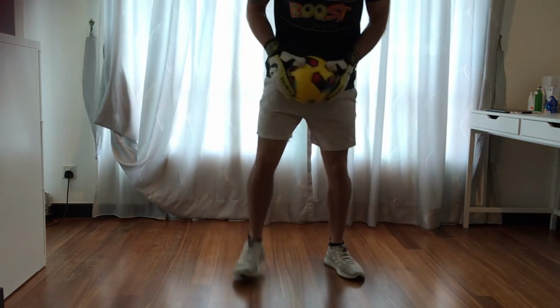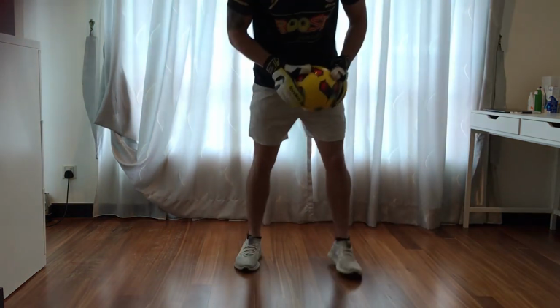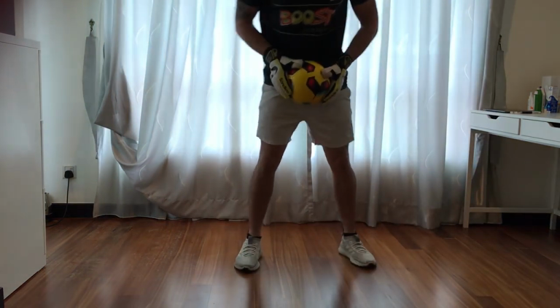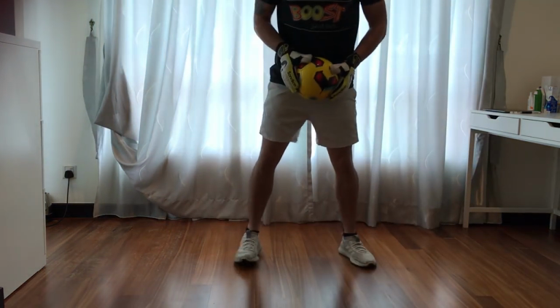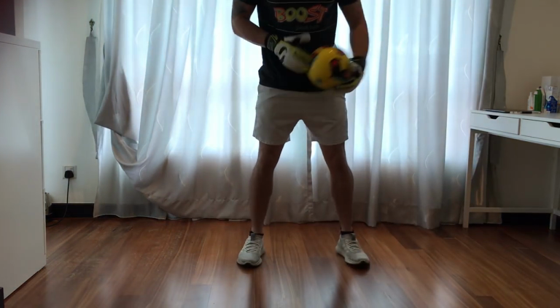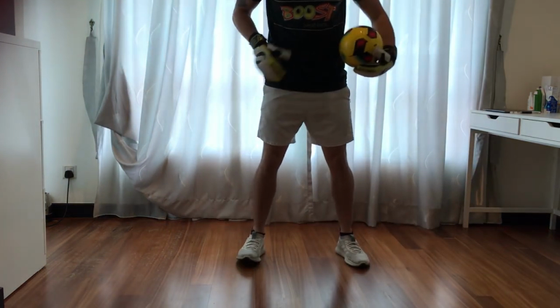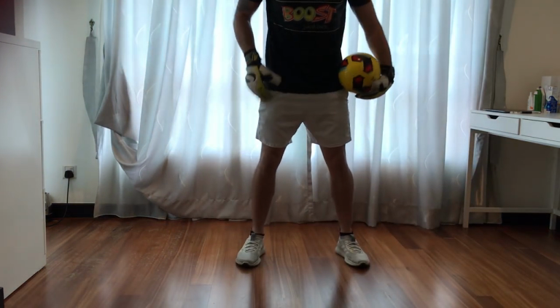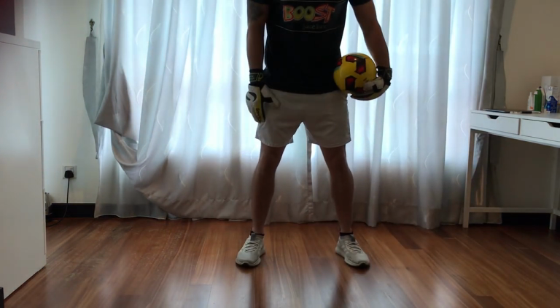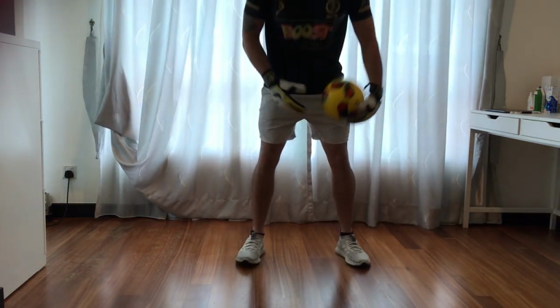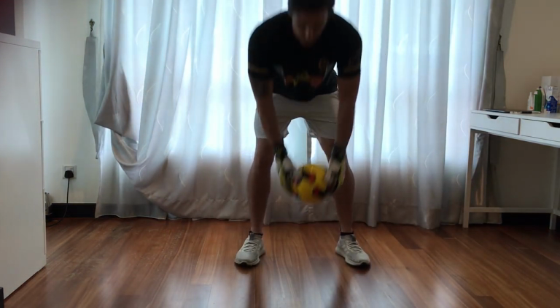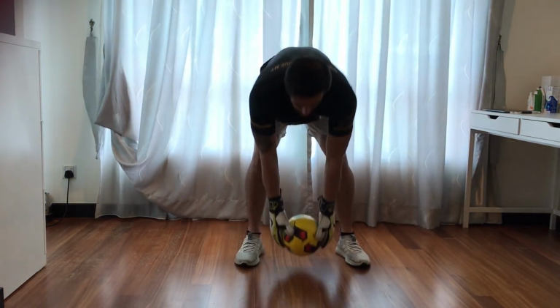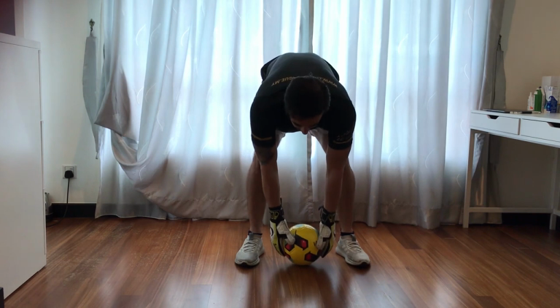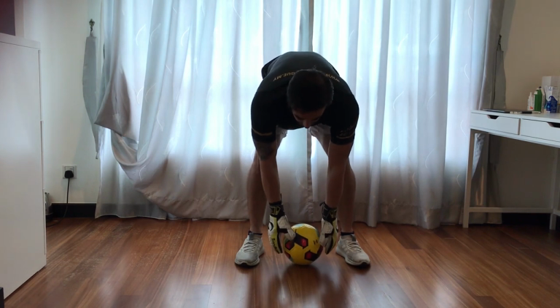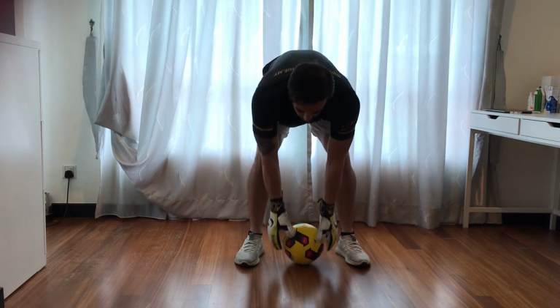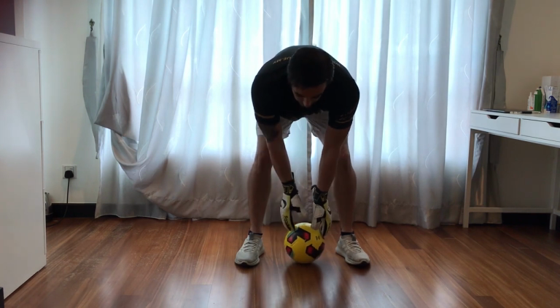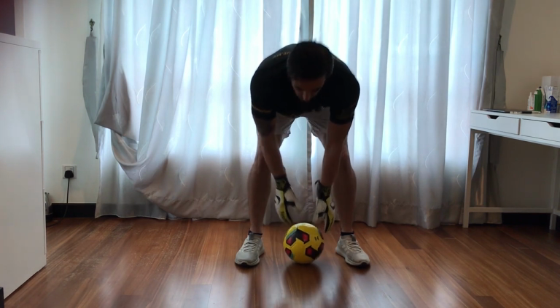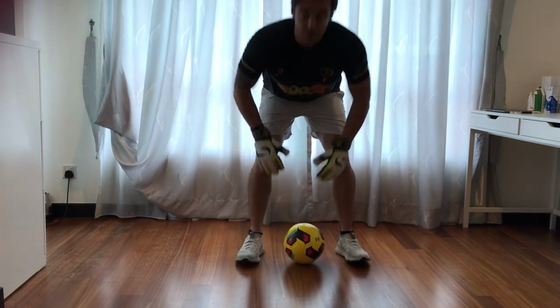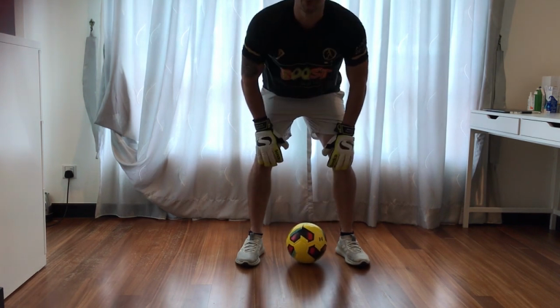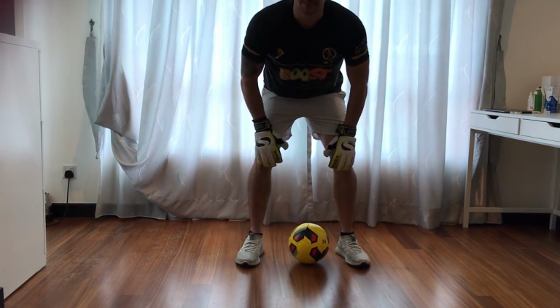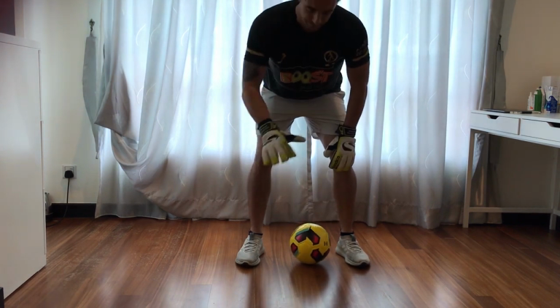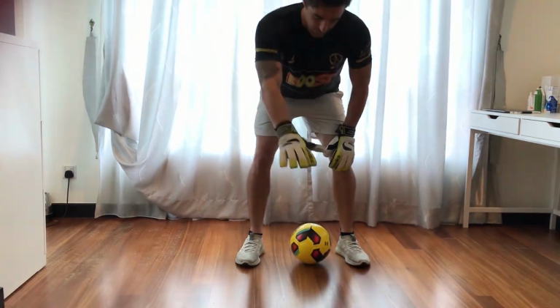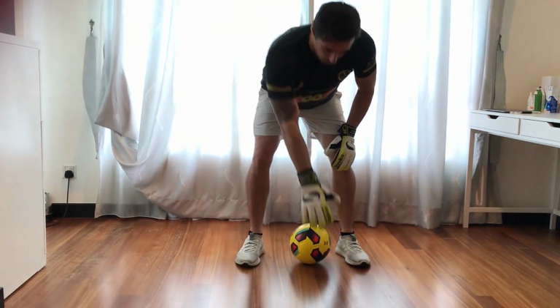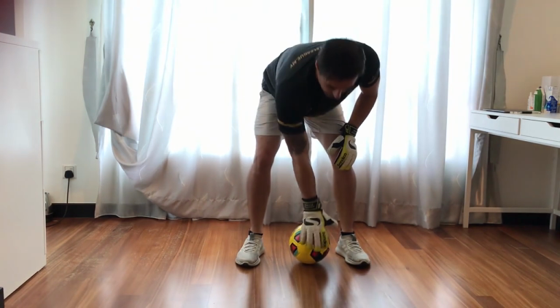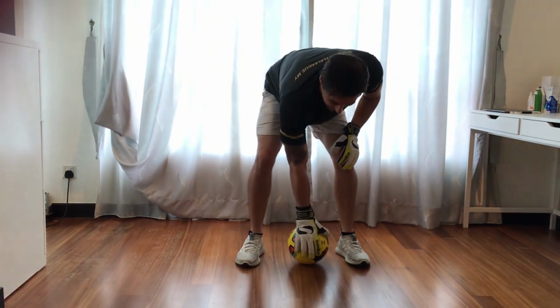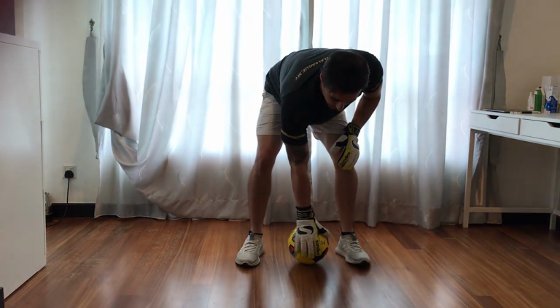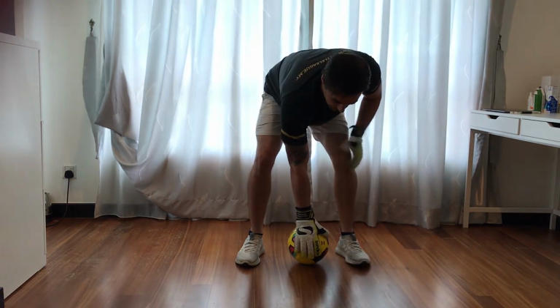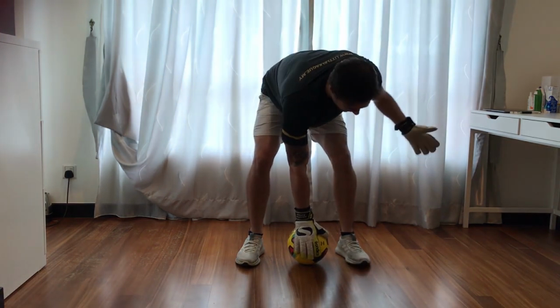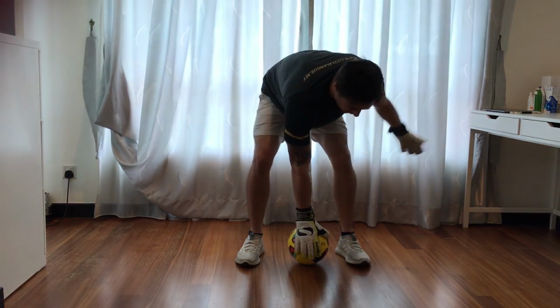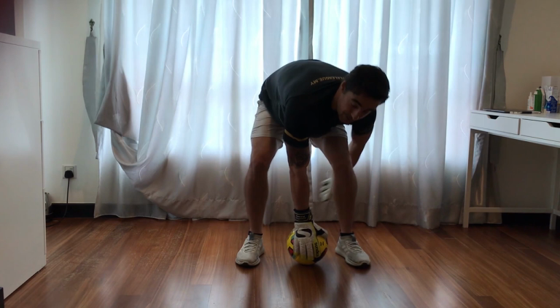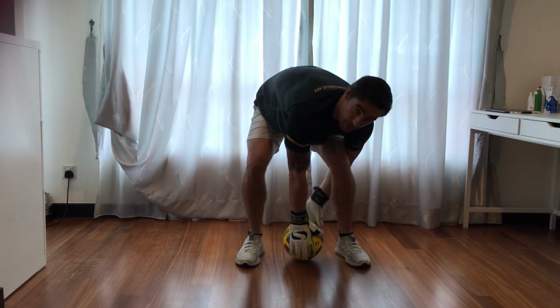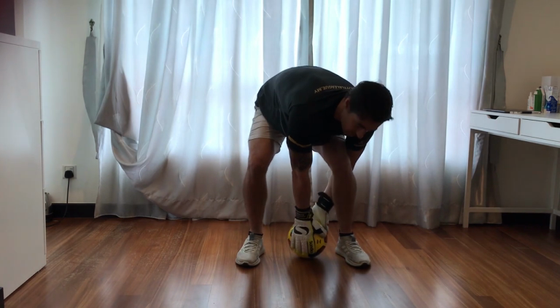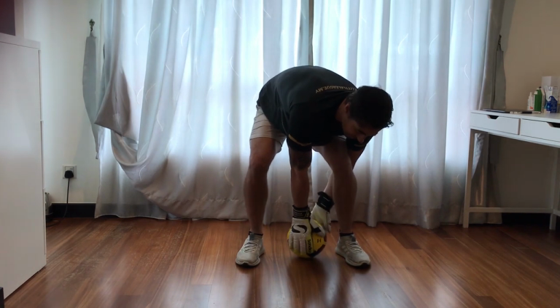To start this exercise, you're going to stand shoulder width apart, football on the floor in between your legs. You're going to put one hand in front of your legs, one hand behind your legs.